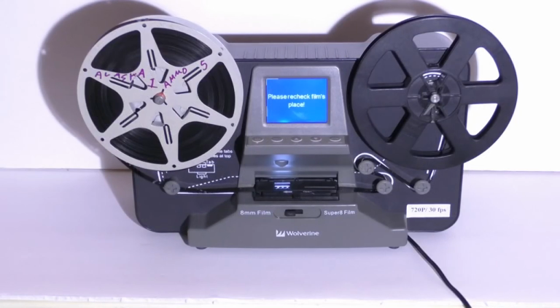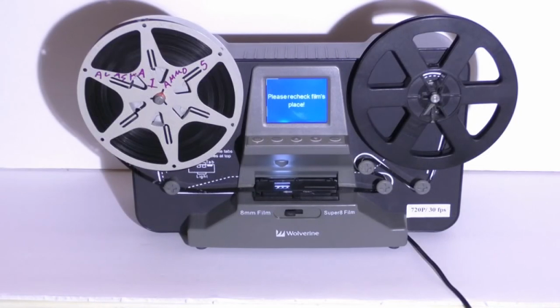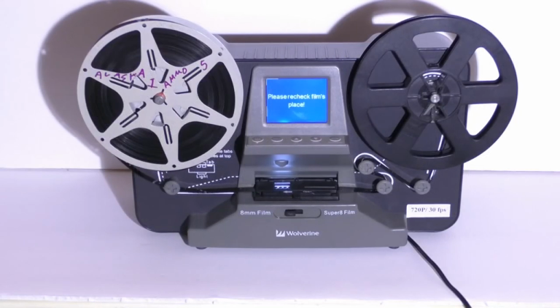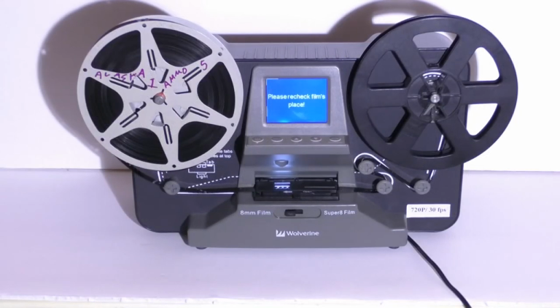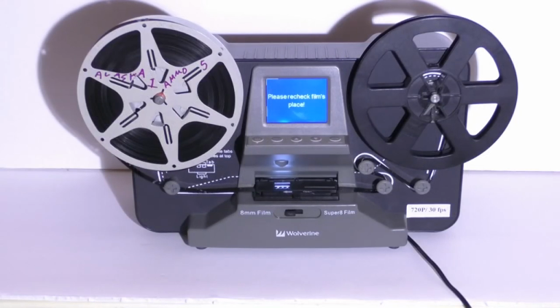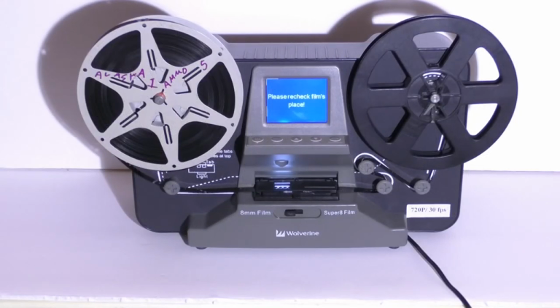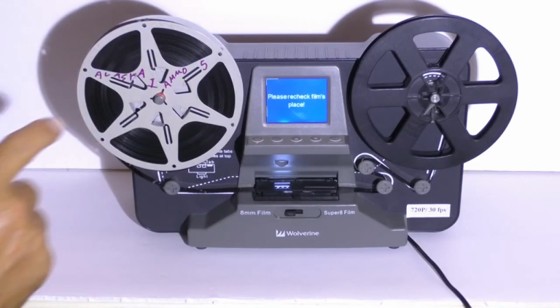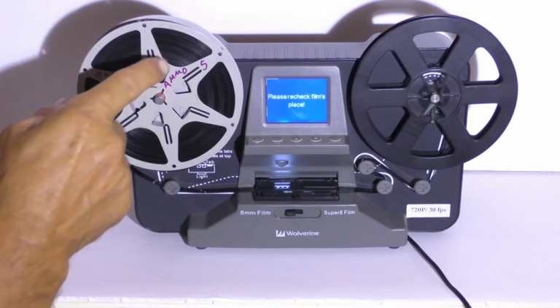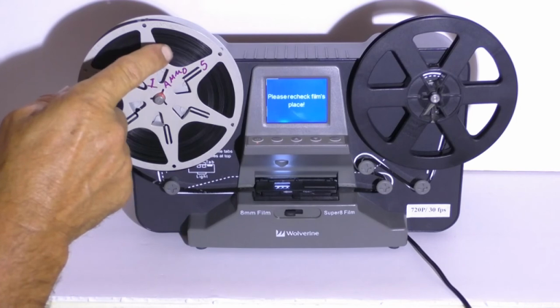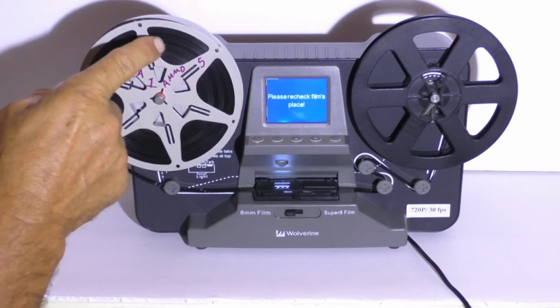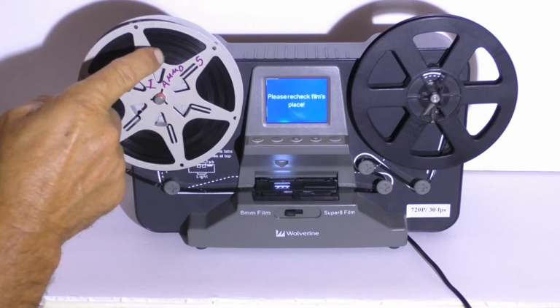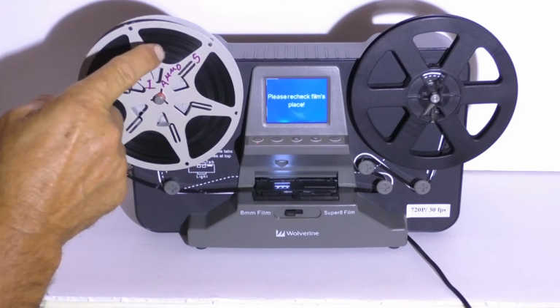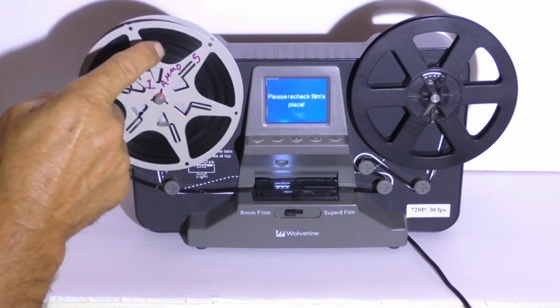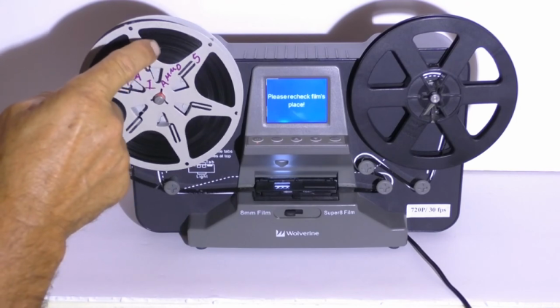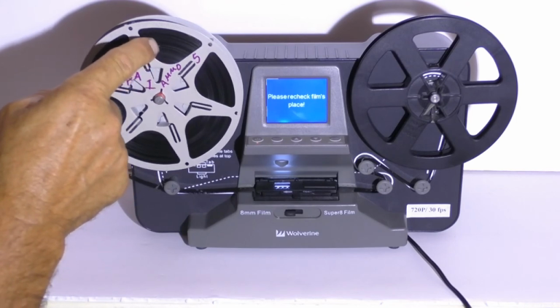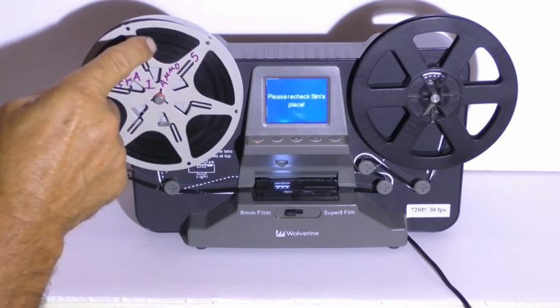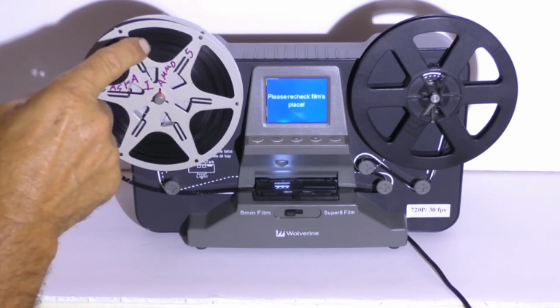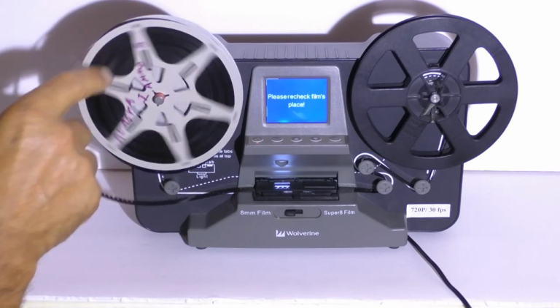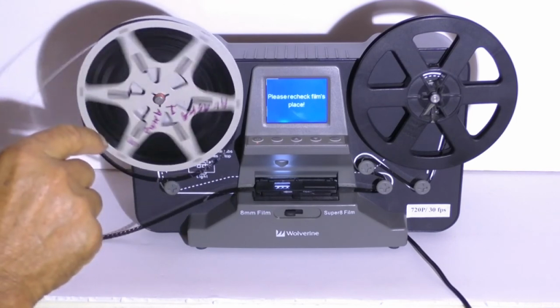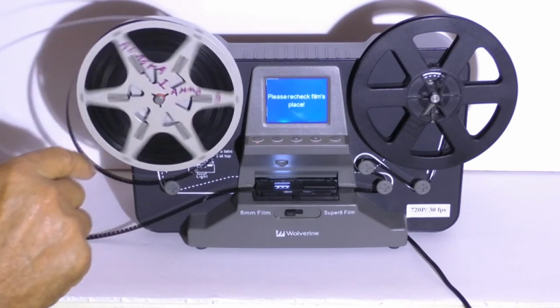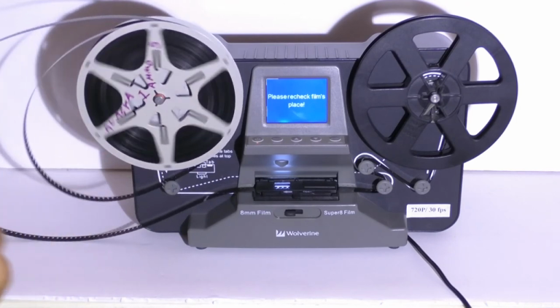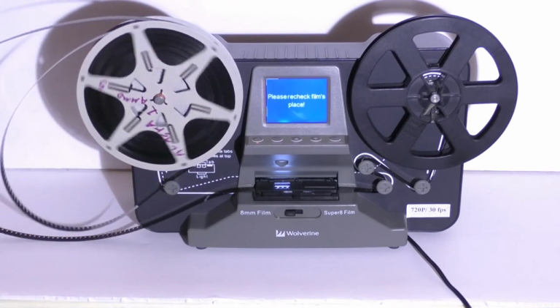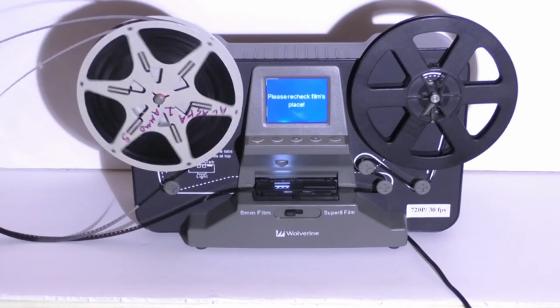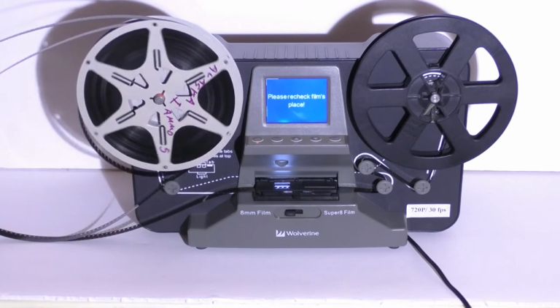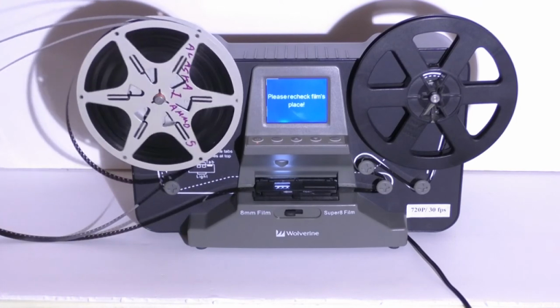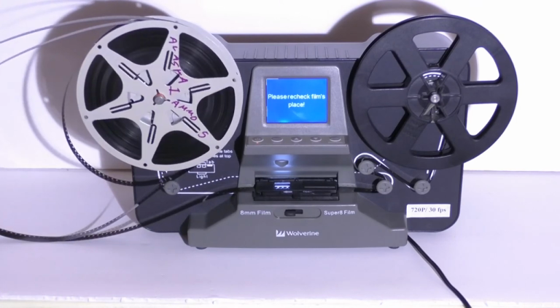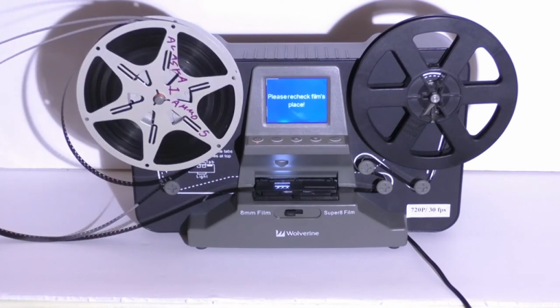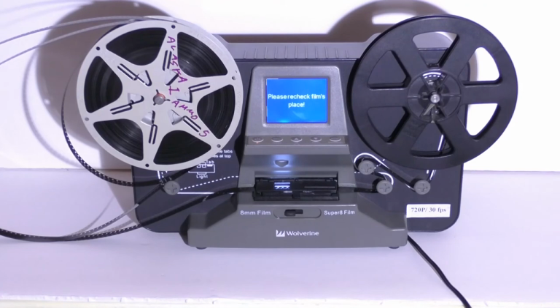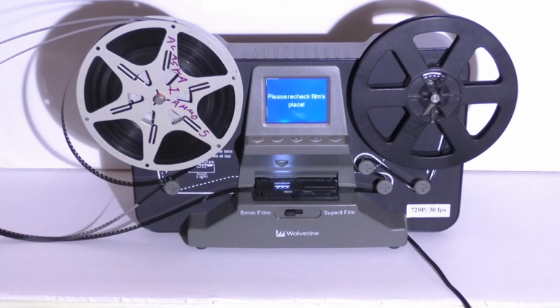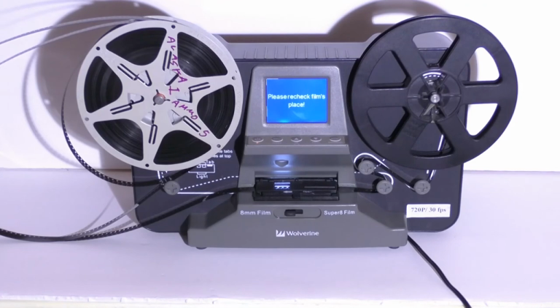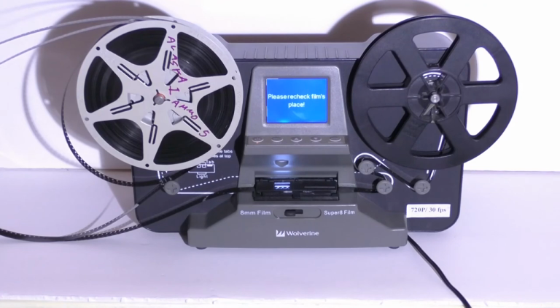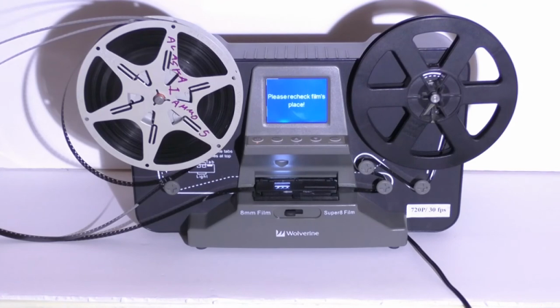When things are correct, this side here should be able to spin easily and the film come out like it just did there.